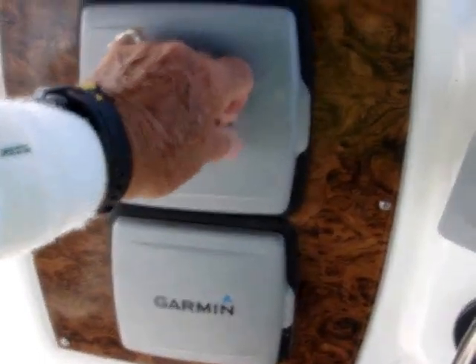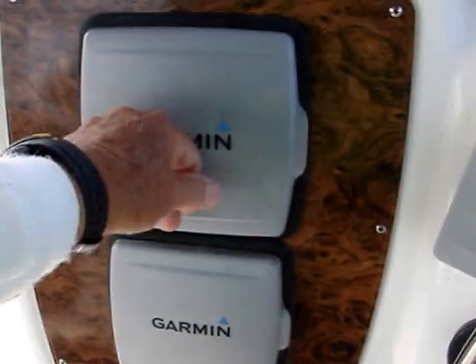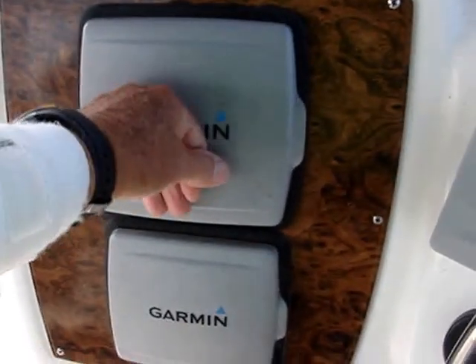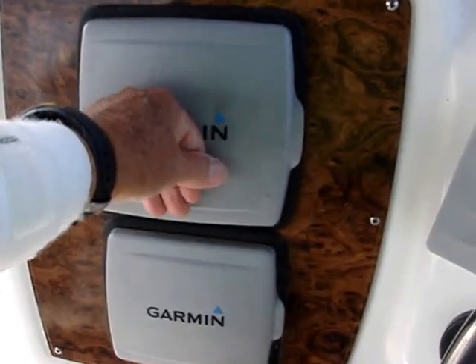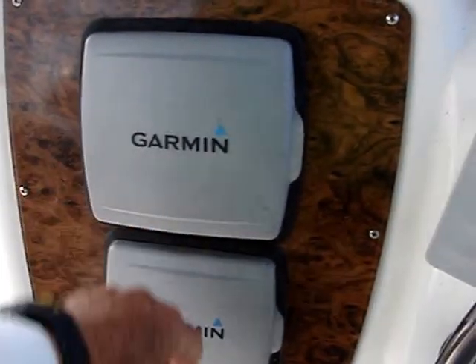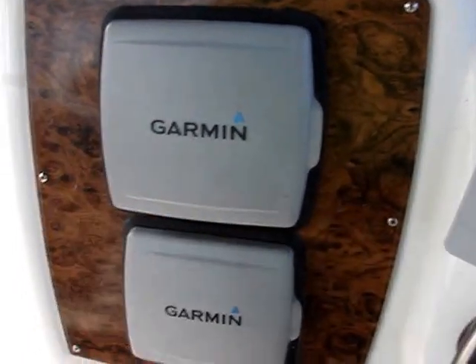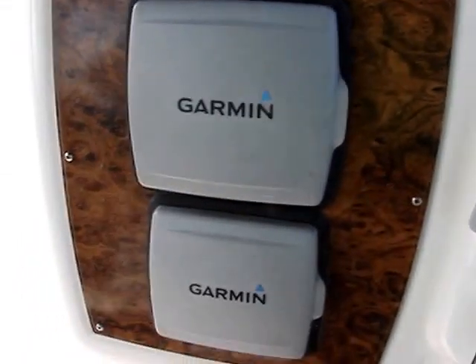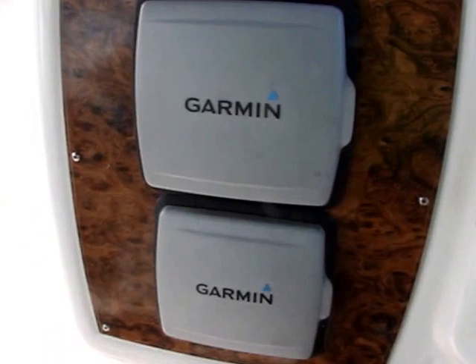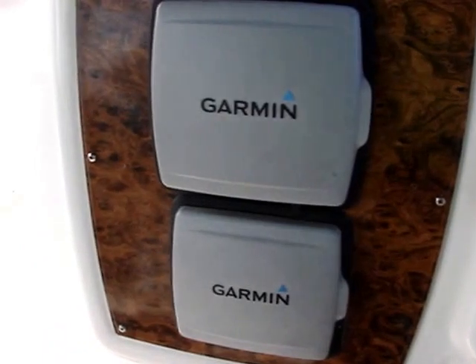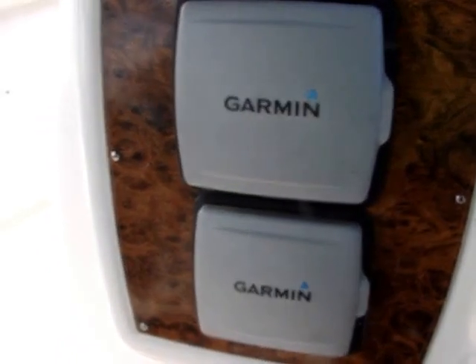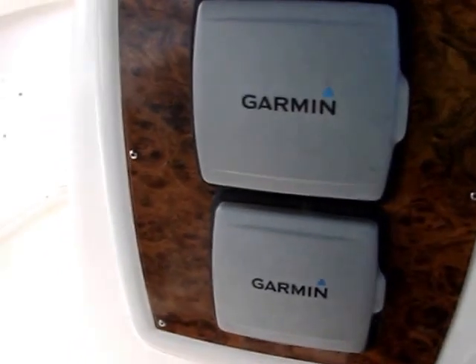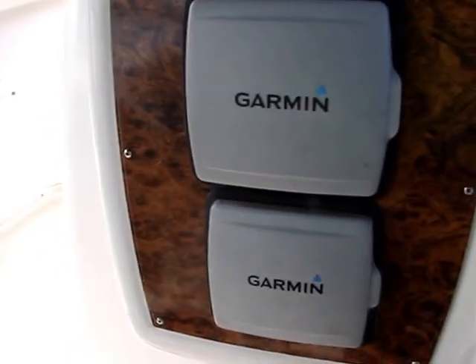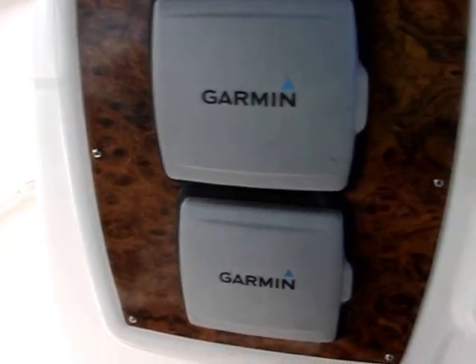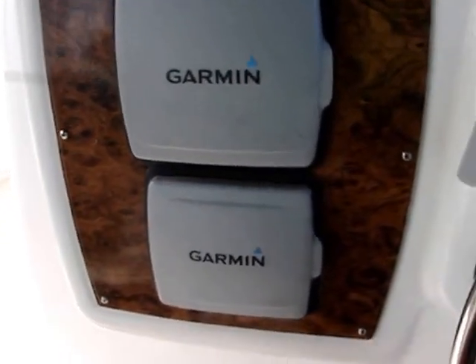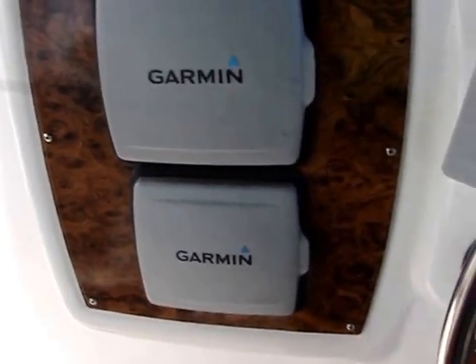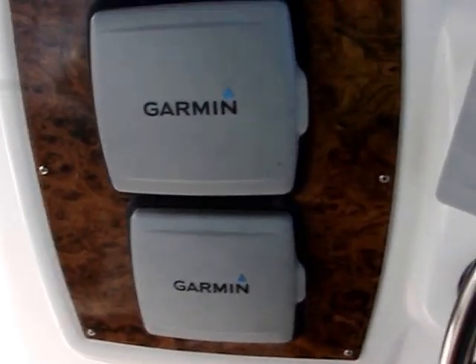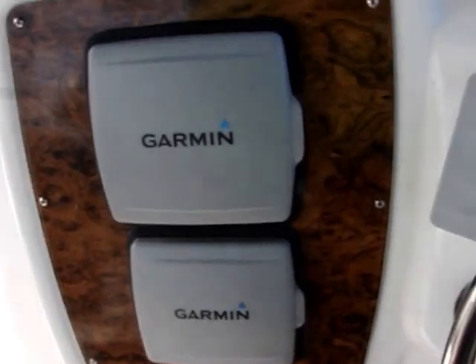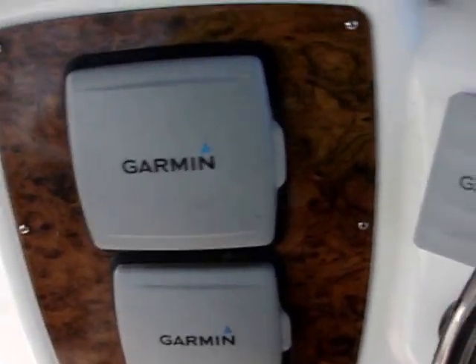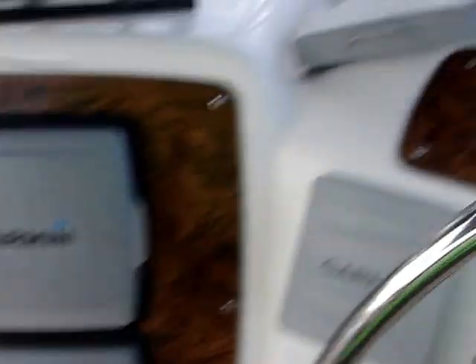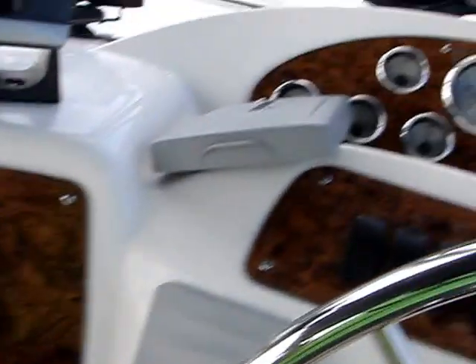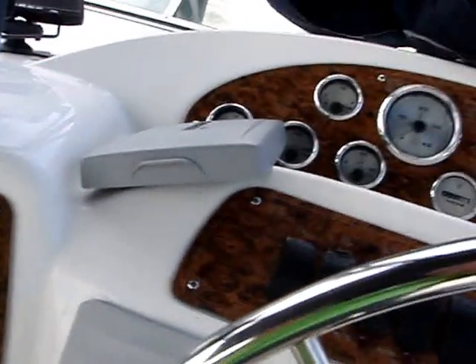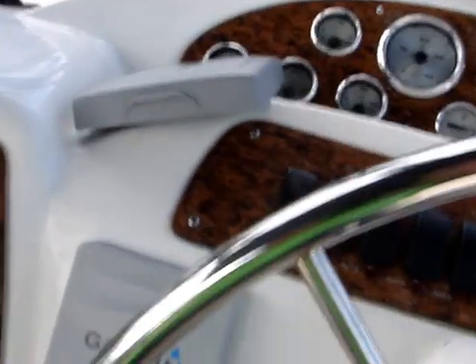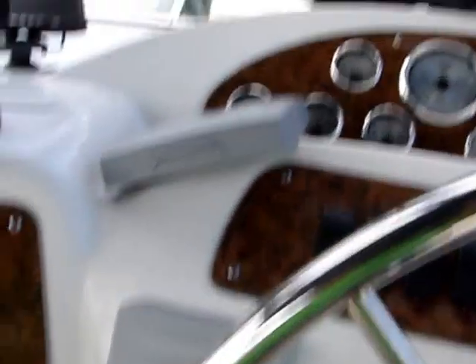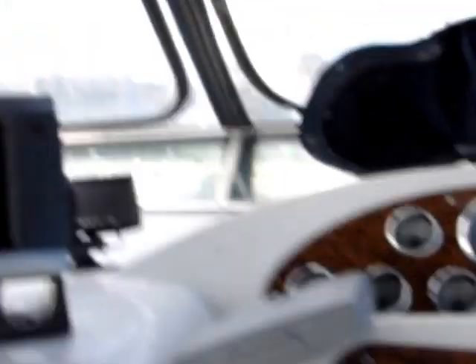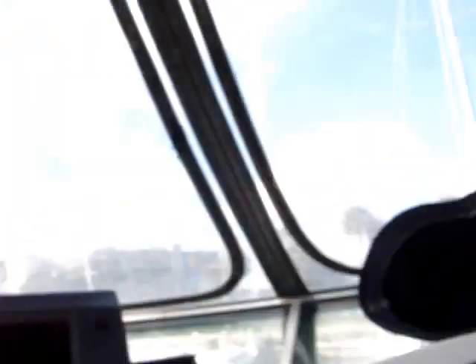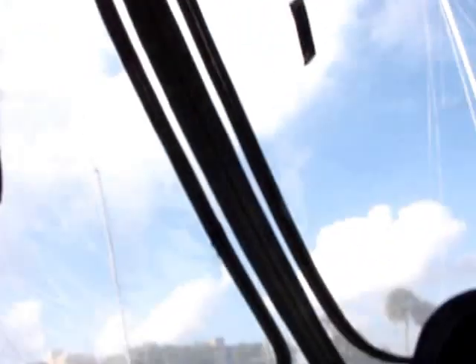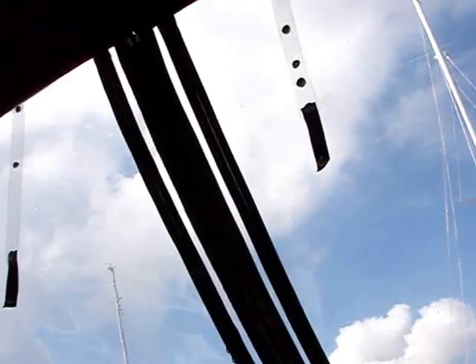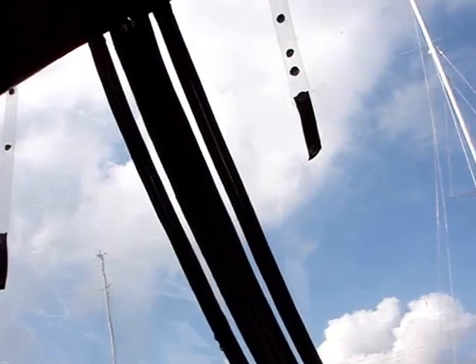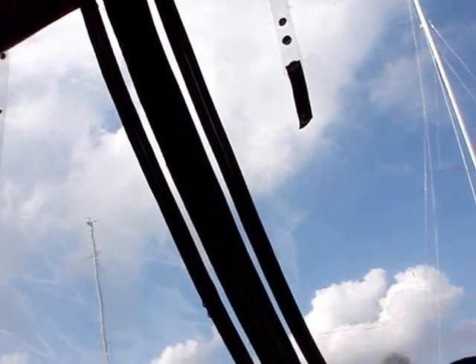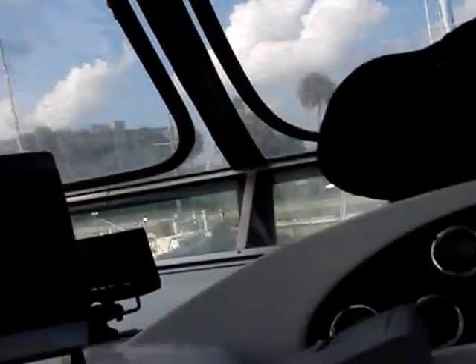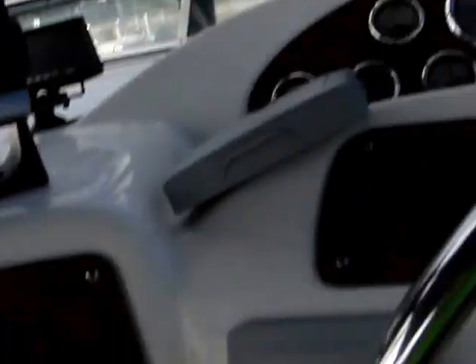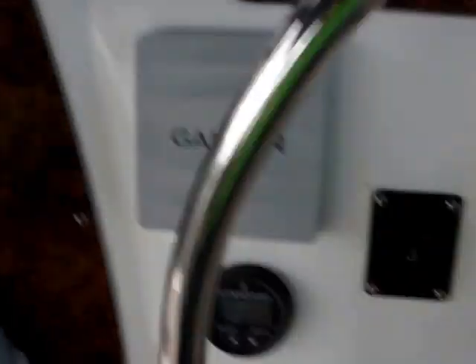And below that we have another Garmin depth finder.